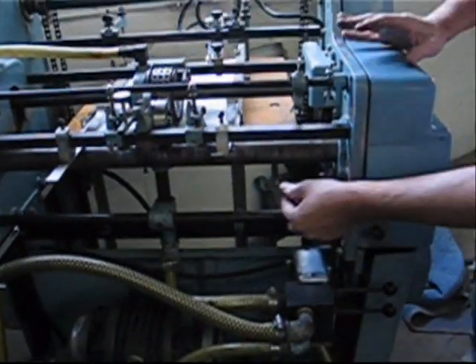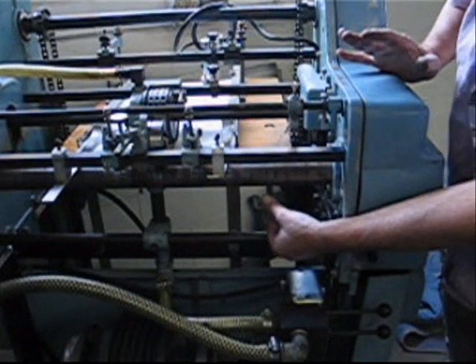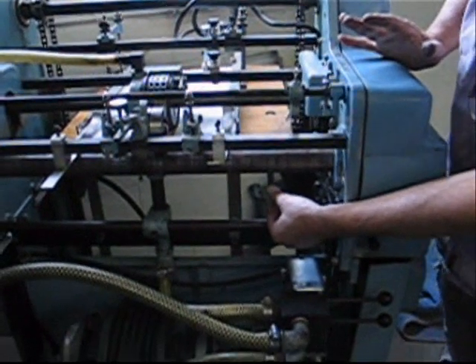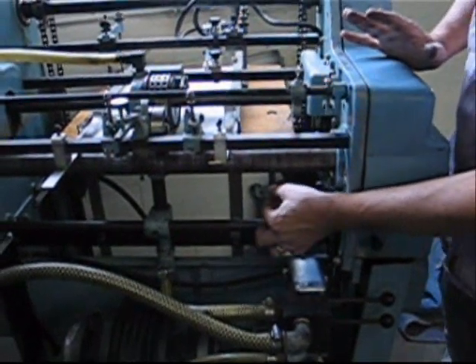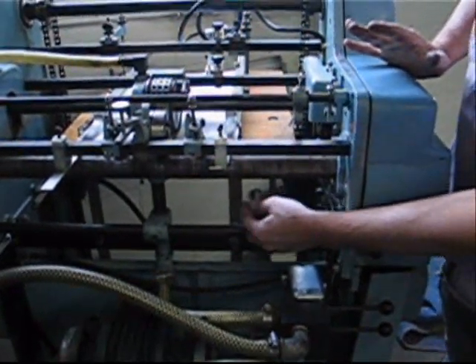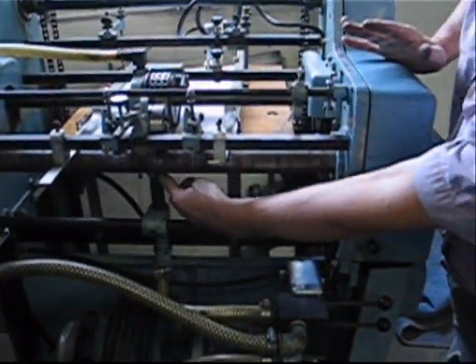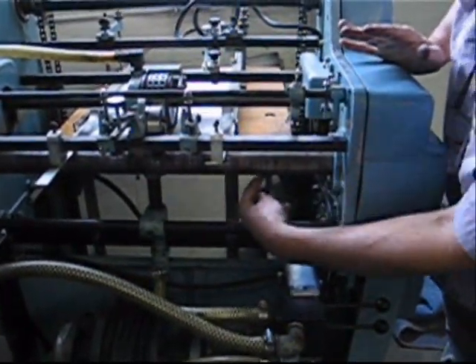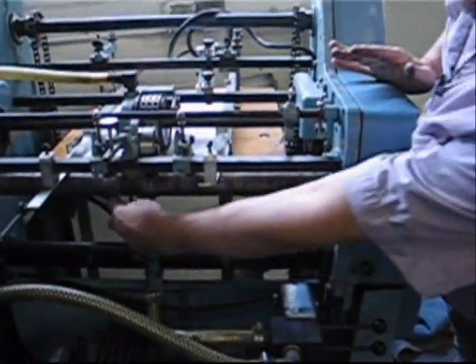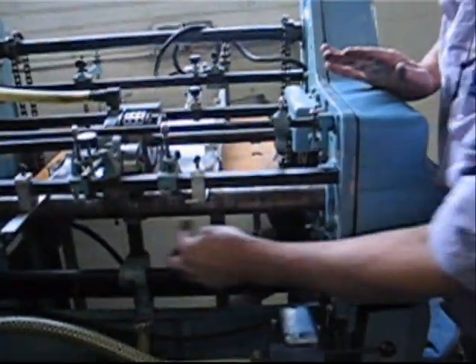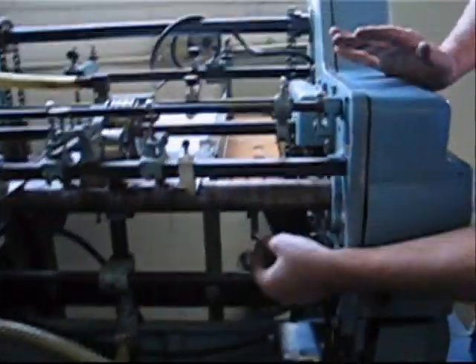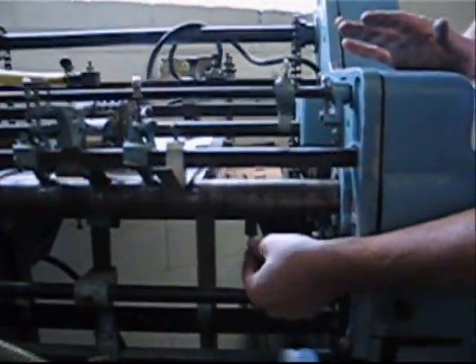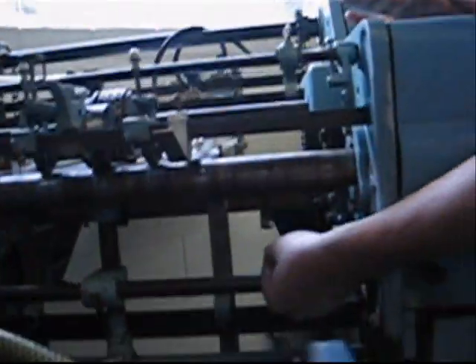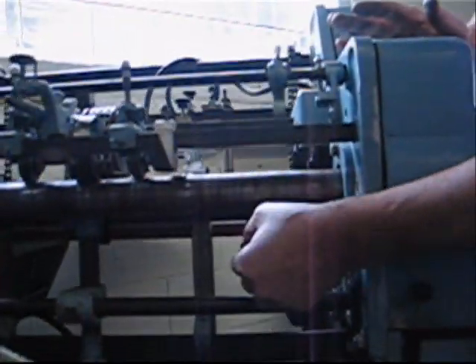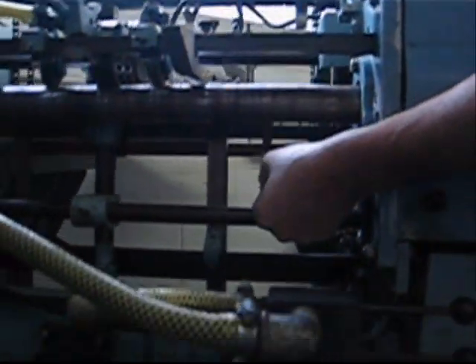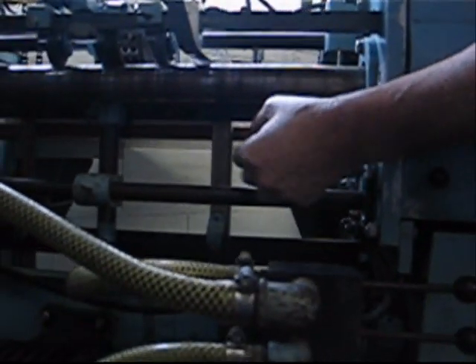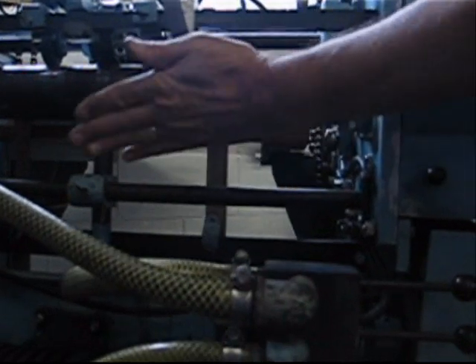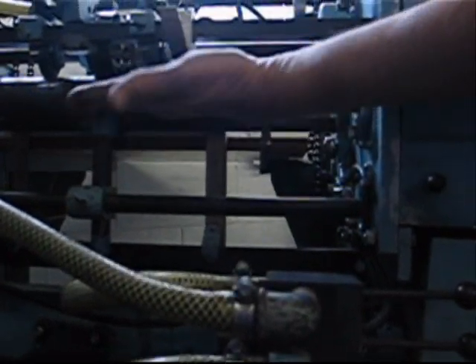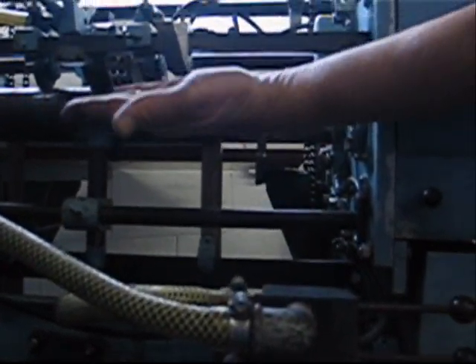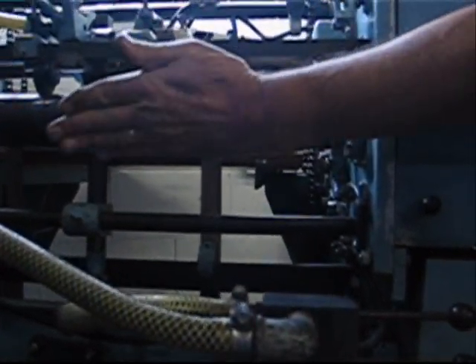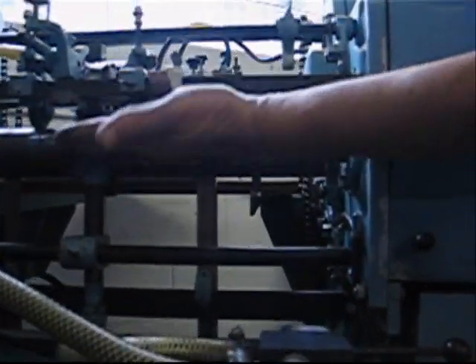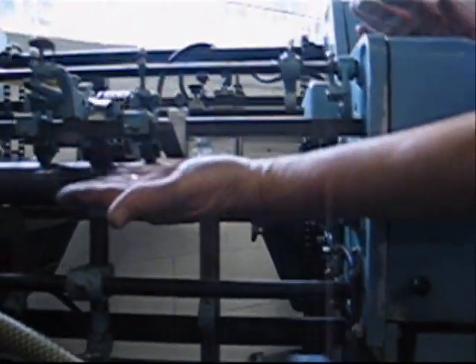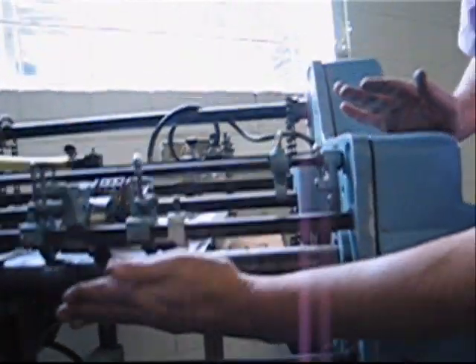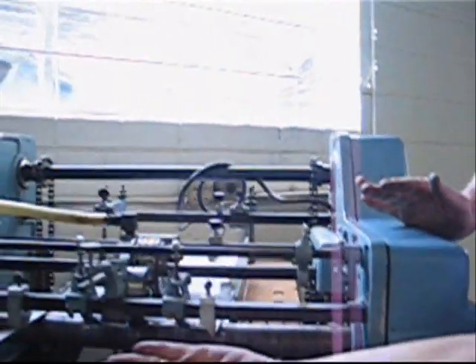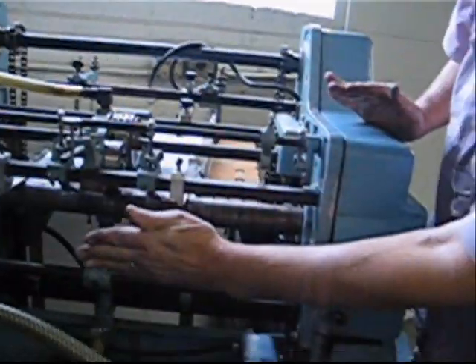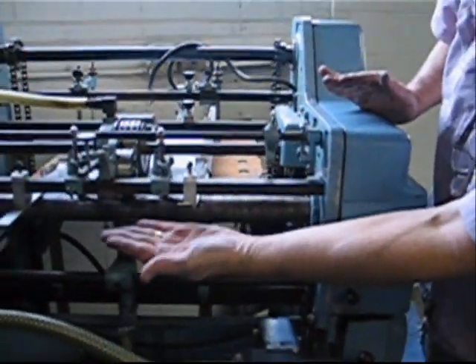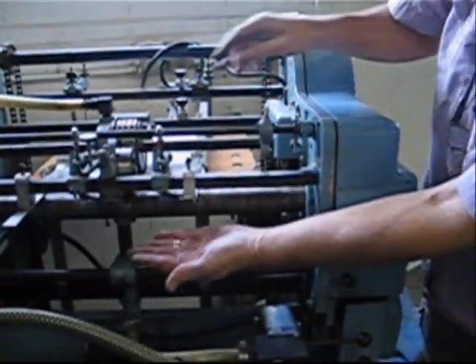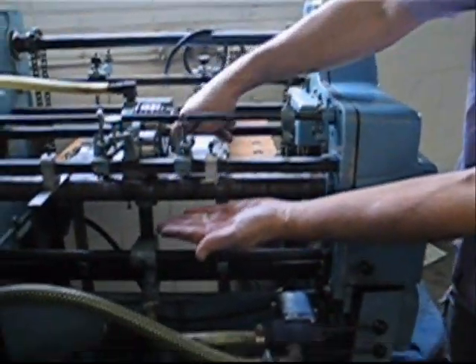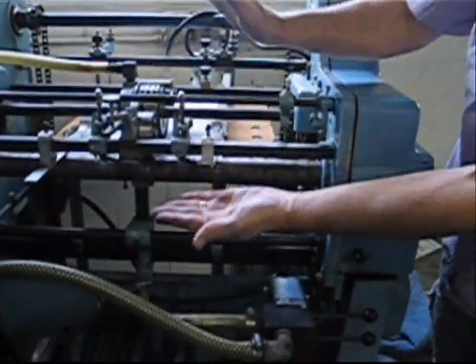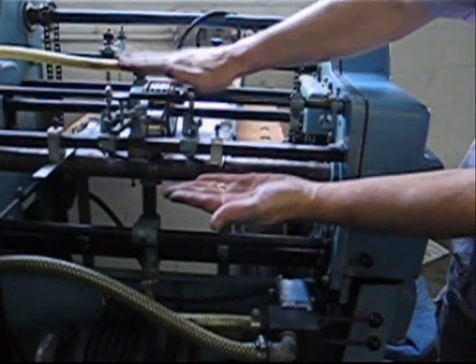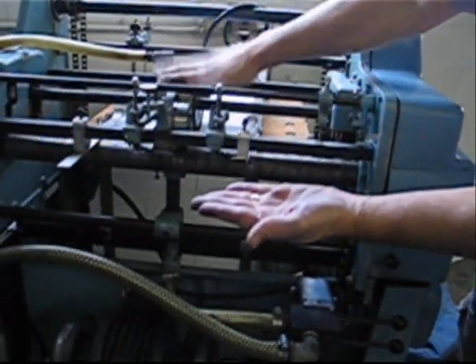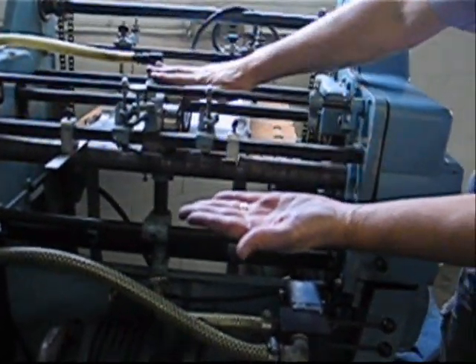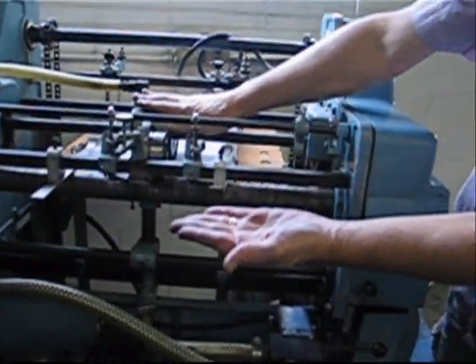This handle right here, below here, it hooks into the air tubes. You push up or down on this, and that'll adjust how your sheet flutters properly into the stack here and flutters up into the feeder roller.